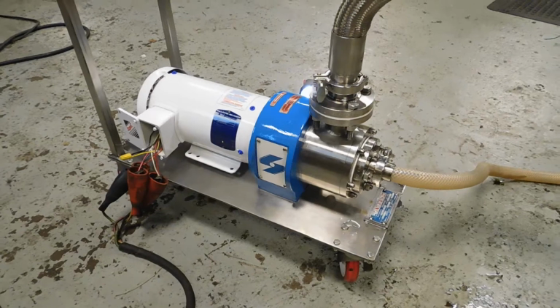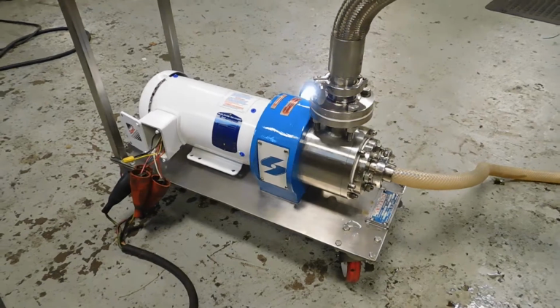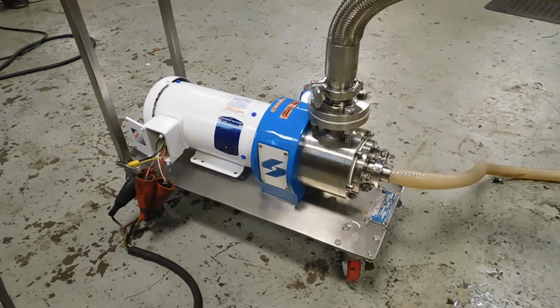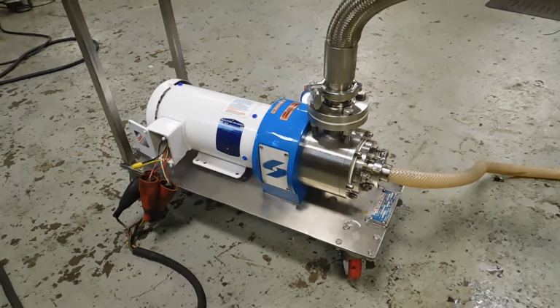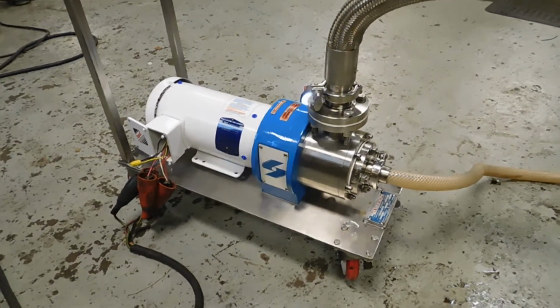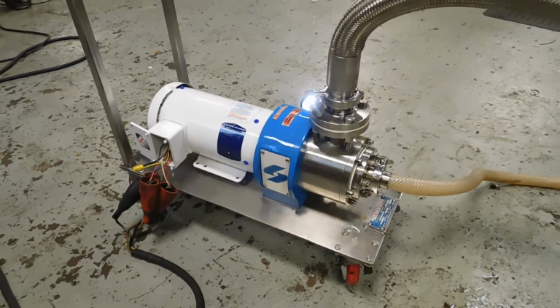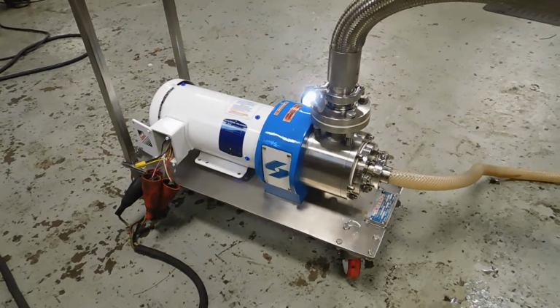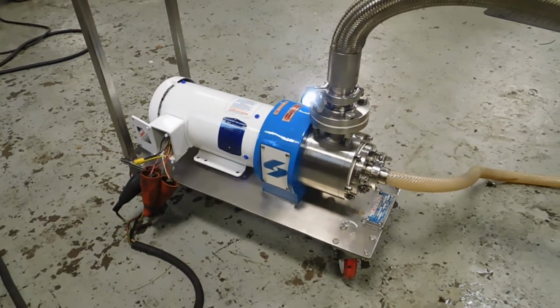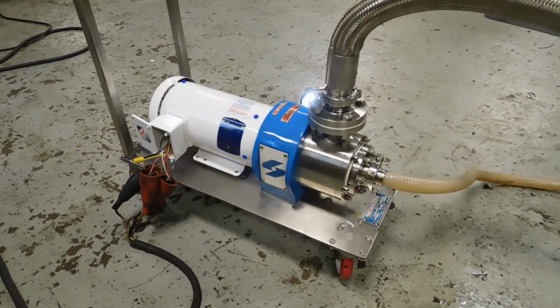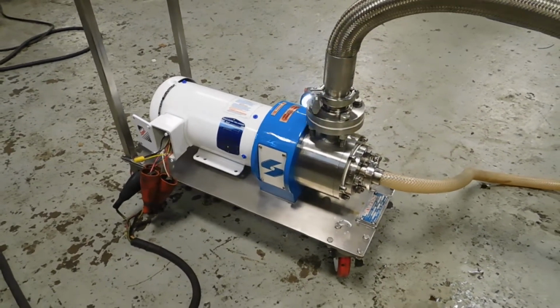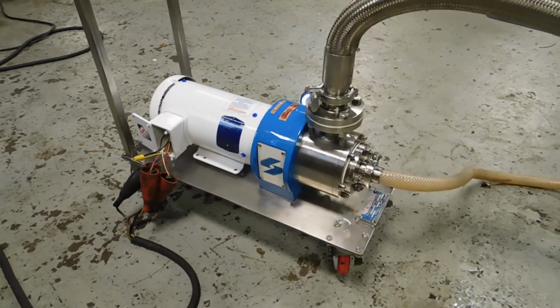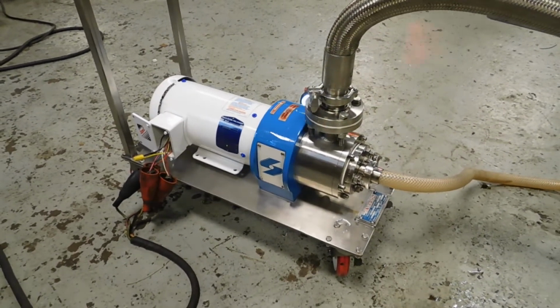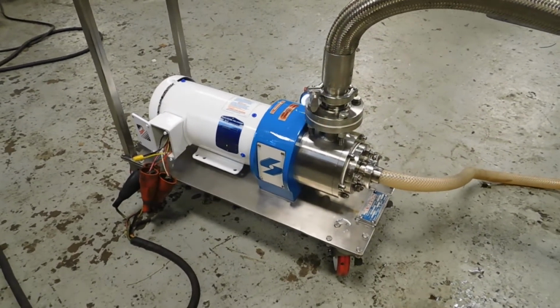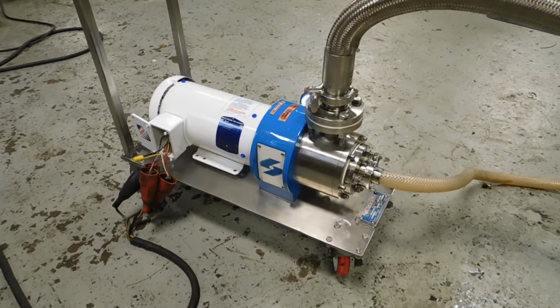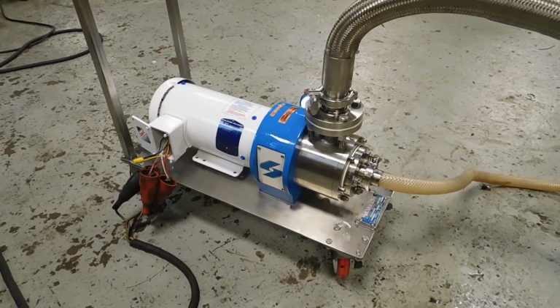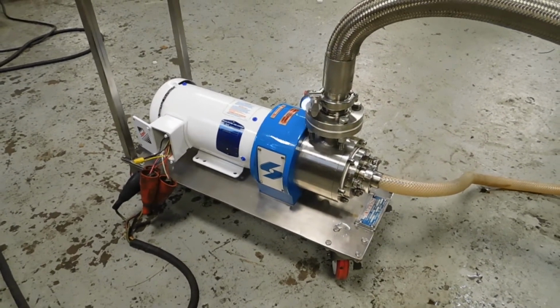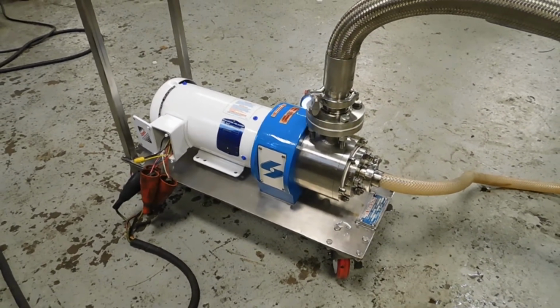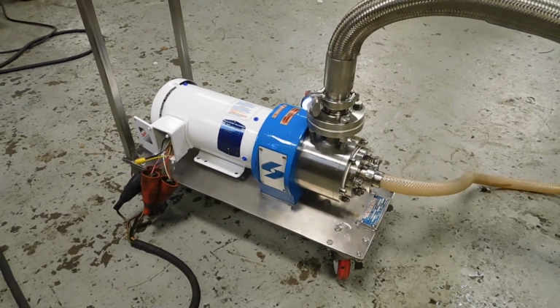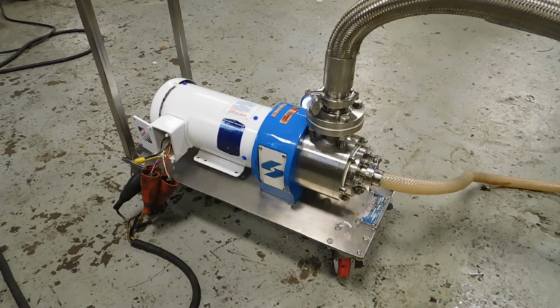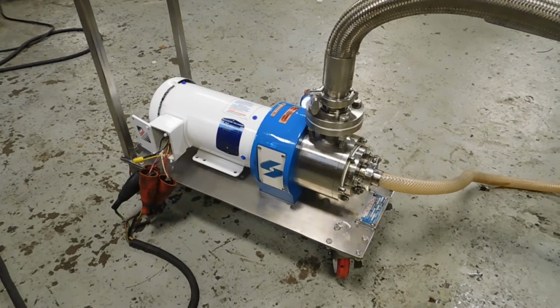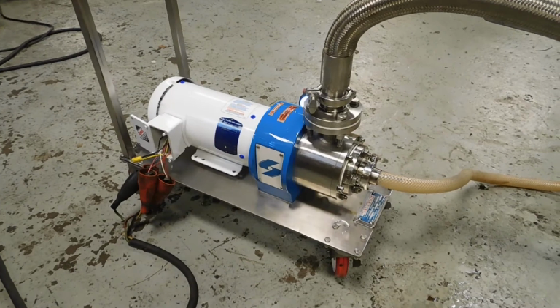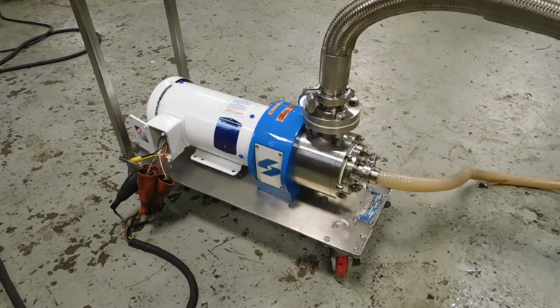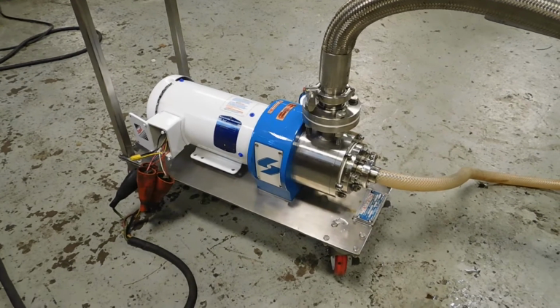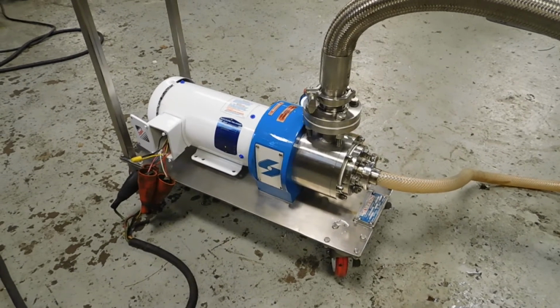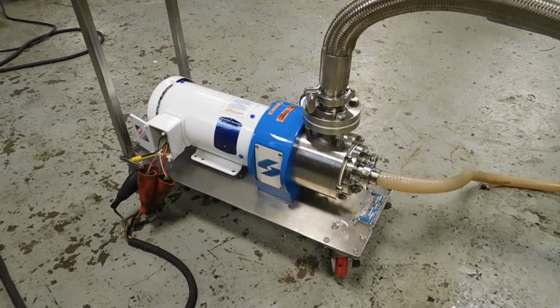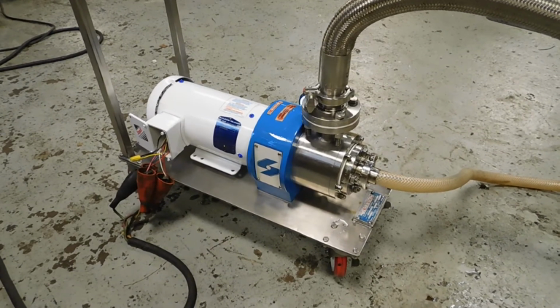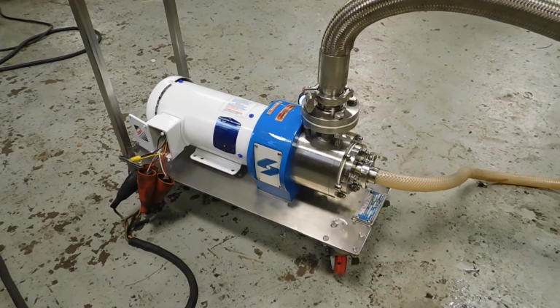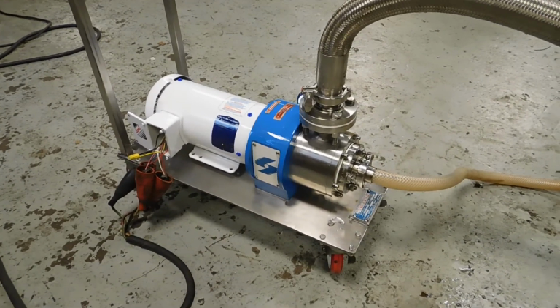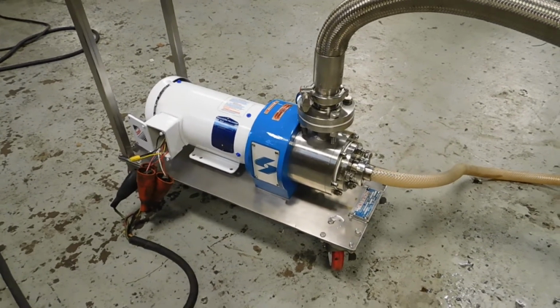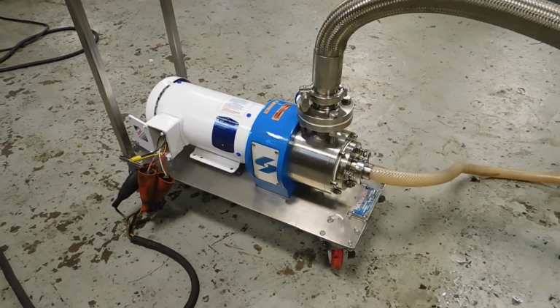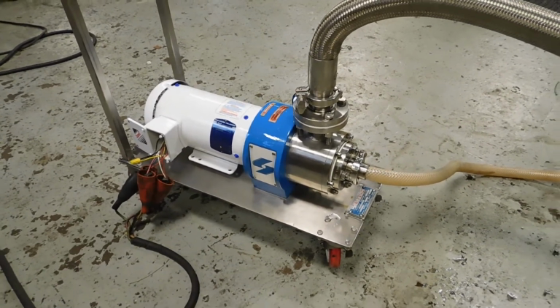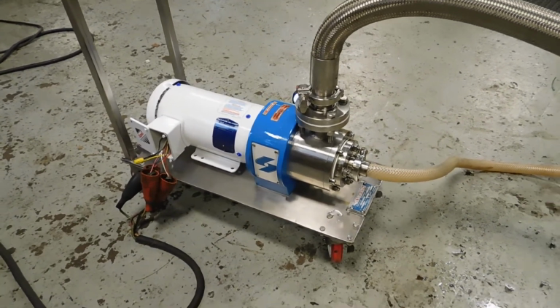Hi everybody and welcome to Champion Trading. What we're demonstrating for you today is a Silverson 275LS inline homogenizing mixer that we've just finished reconditioning.